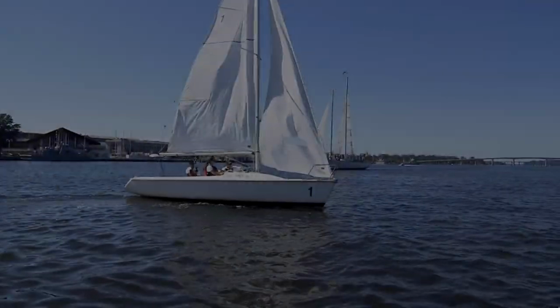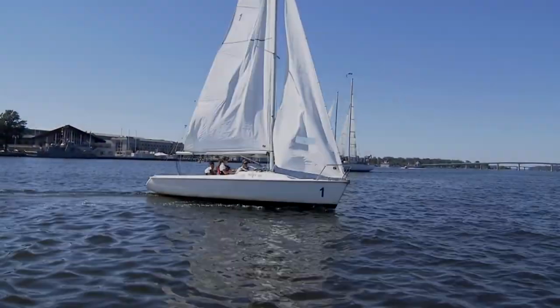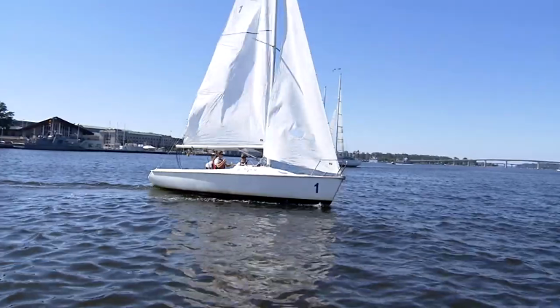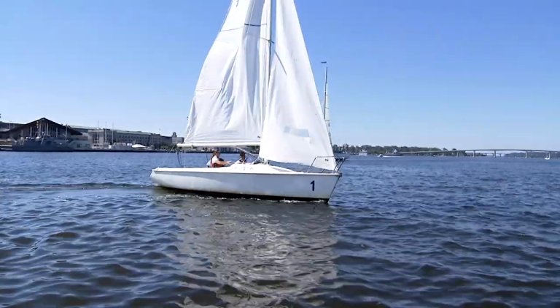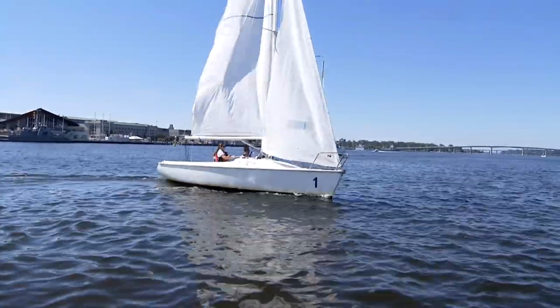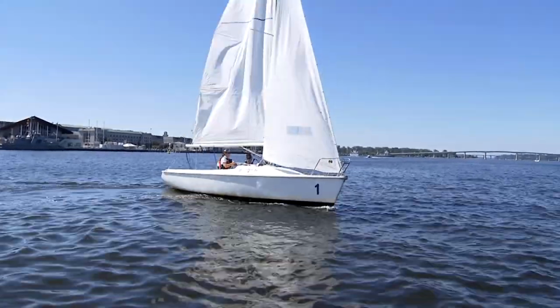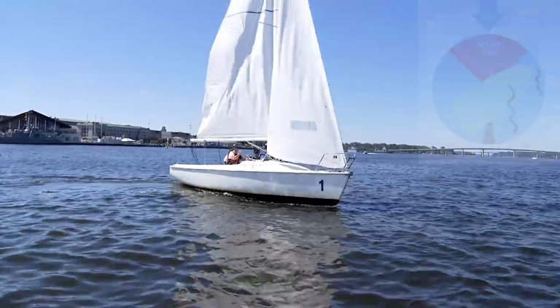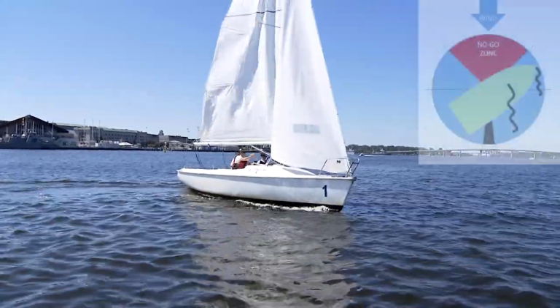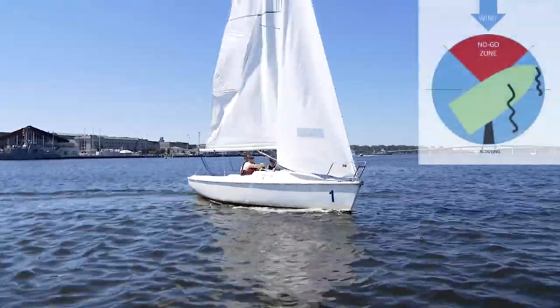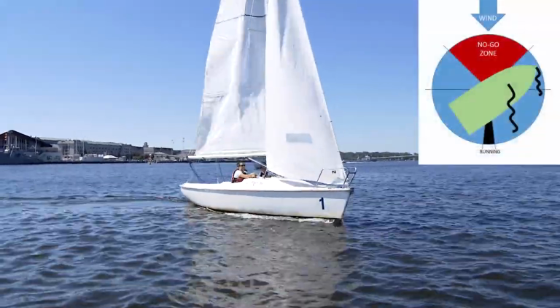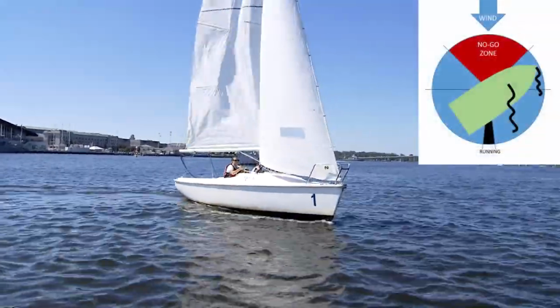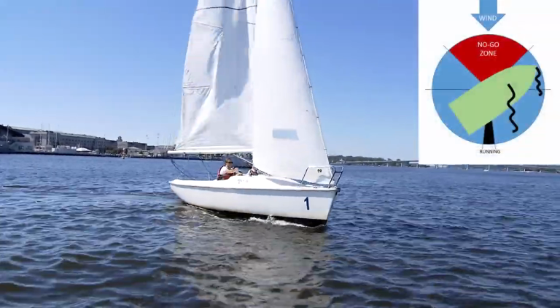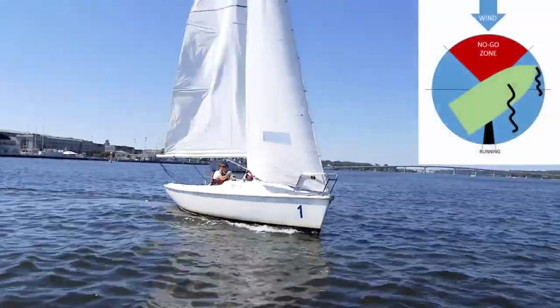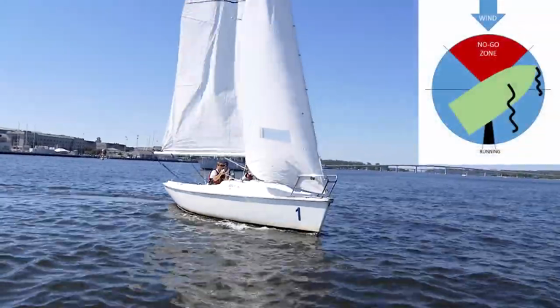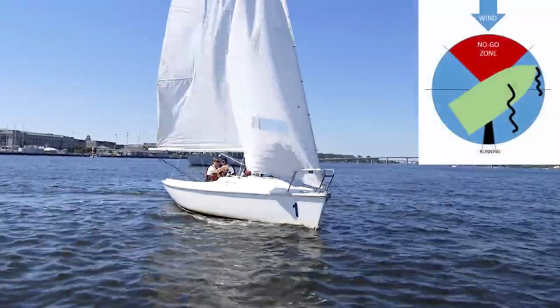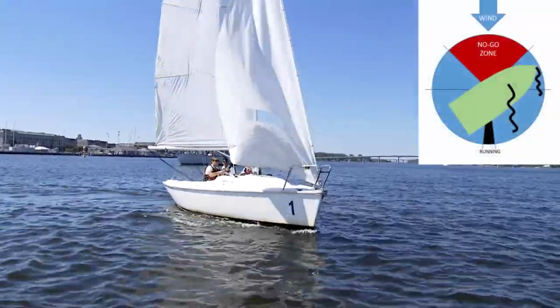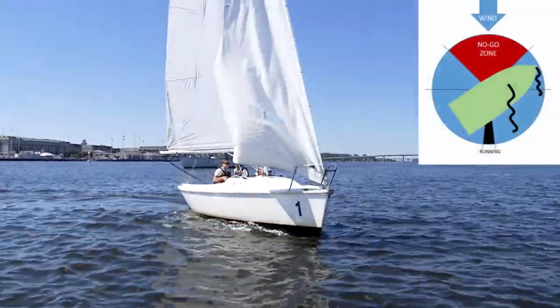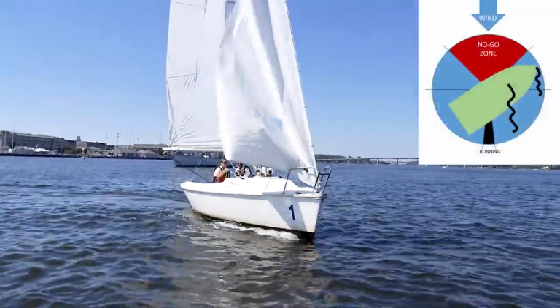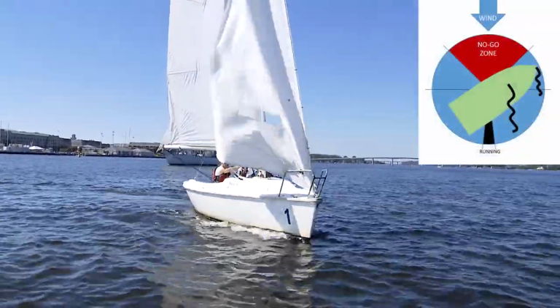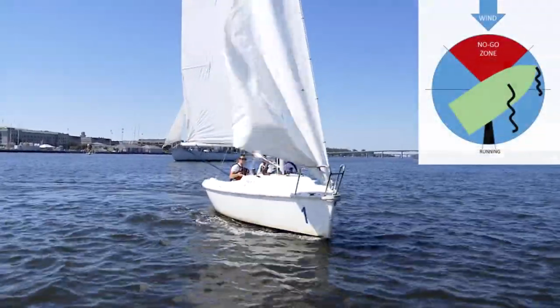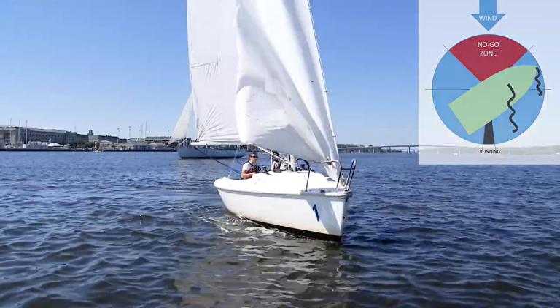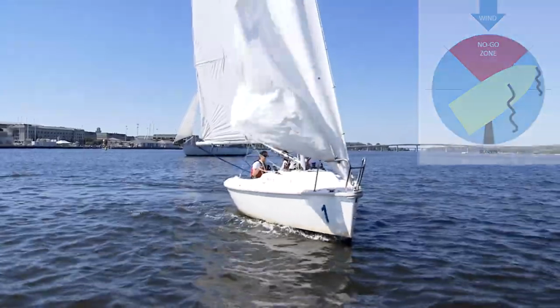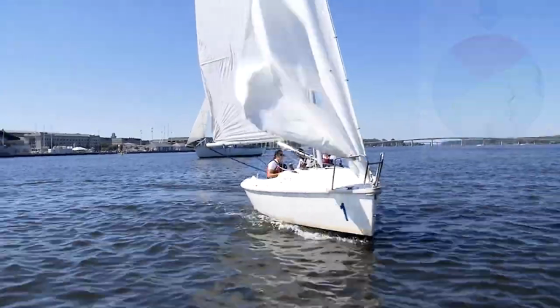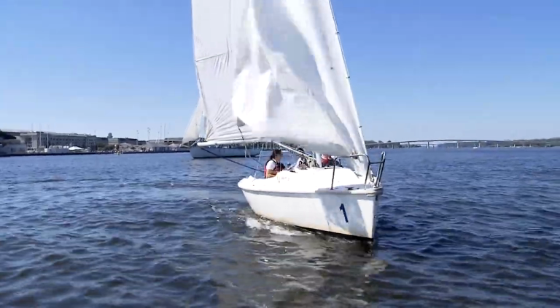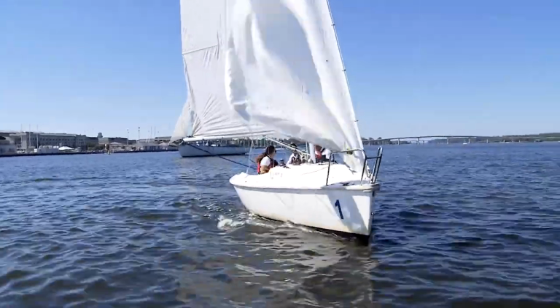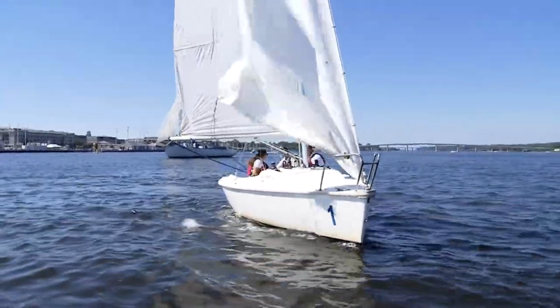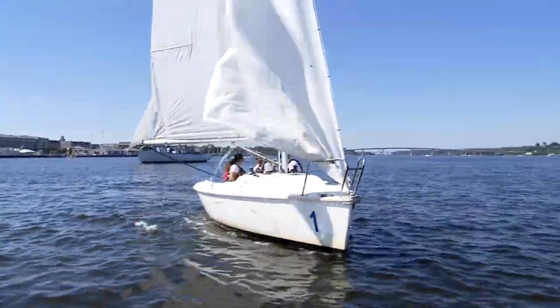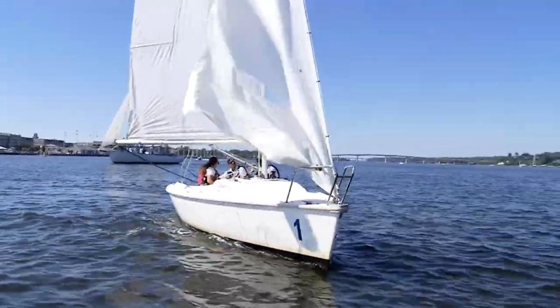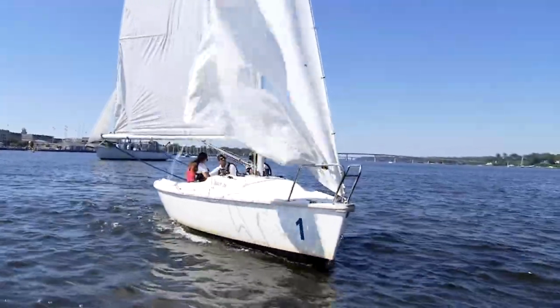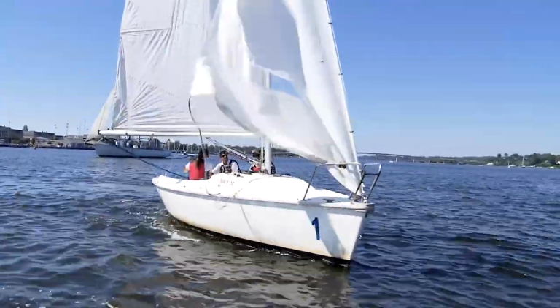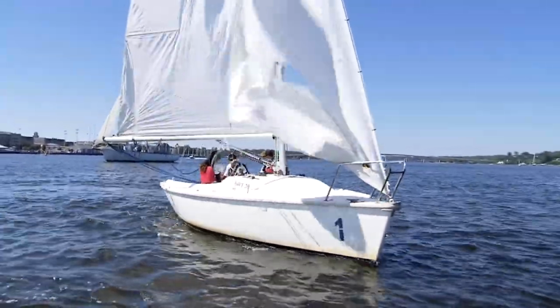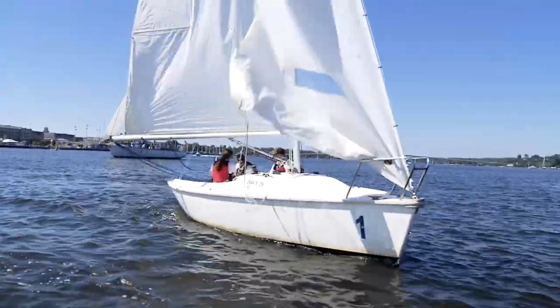The next stopping position is safety position. For this stopping position, come to close reach and simply let out on both sails so that they luff.